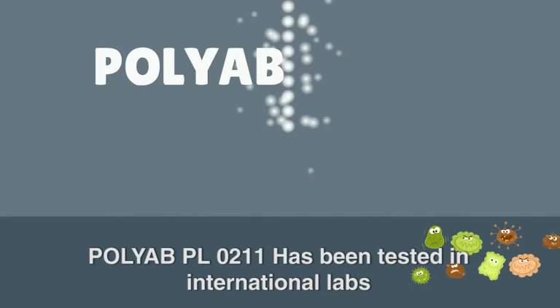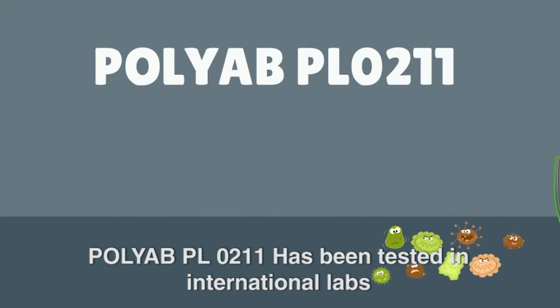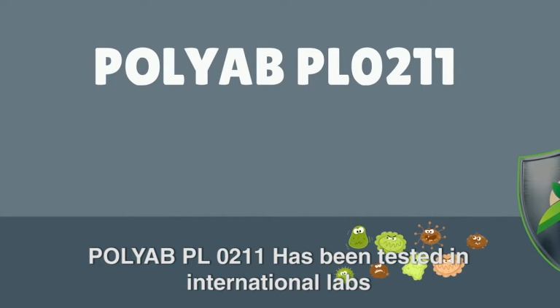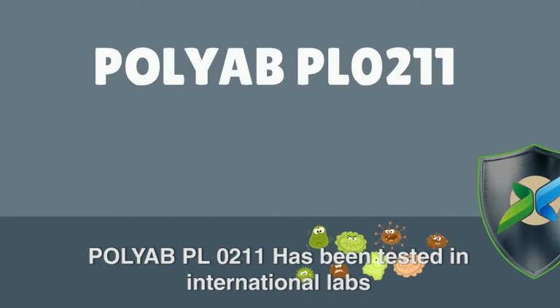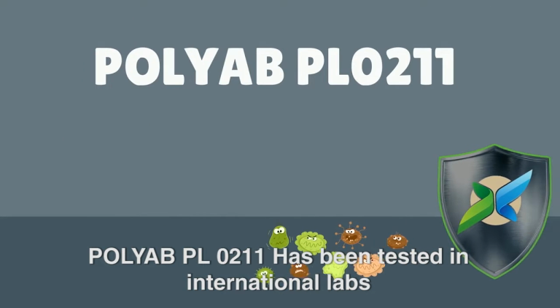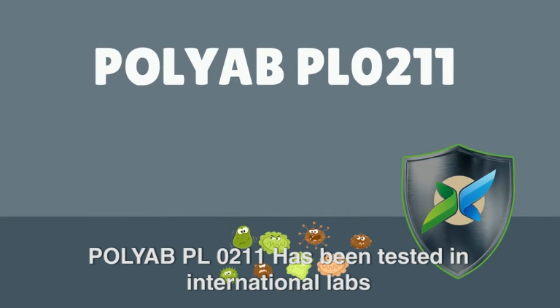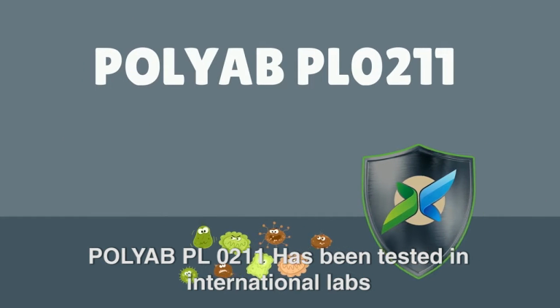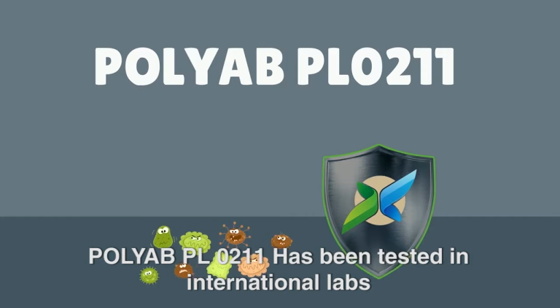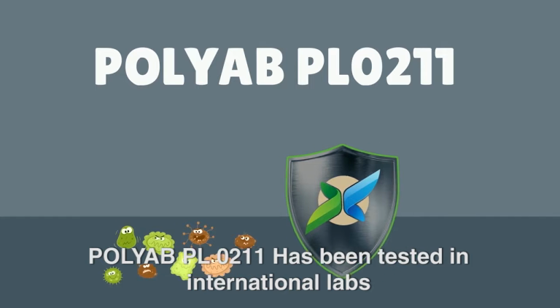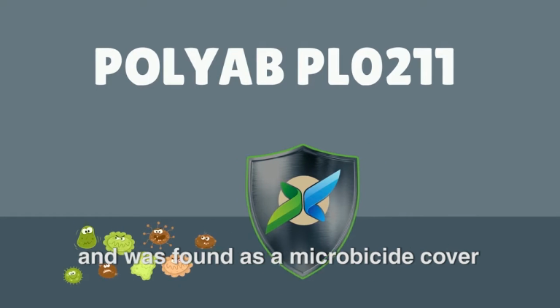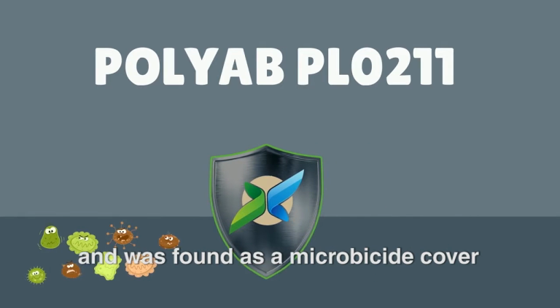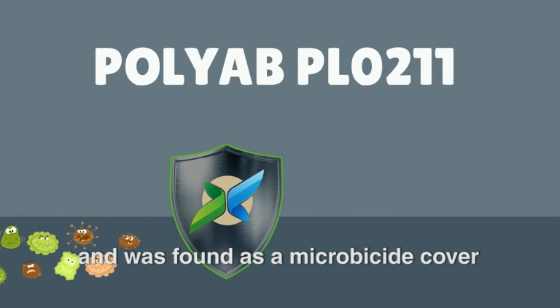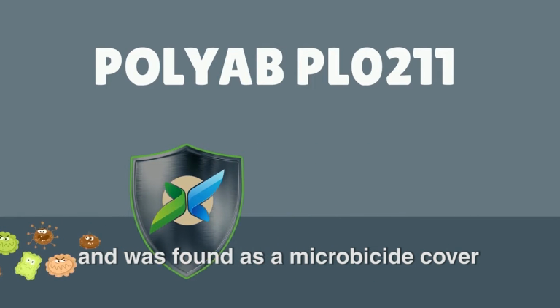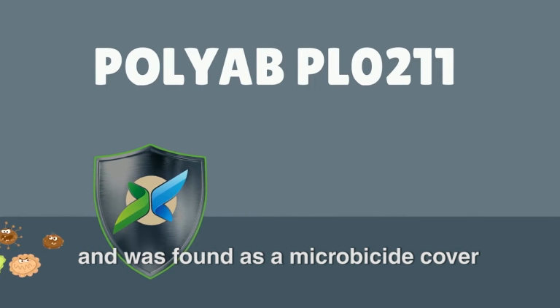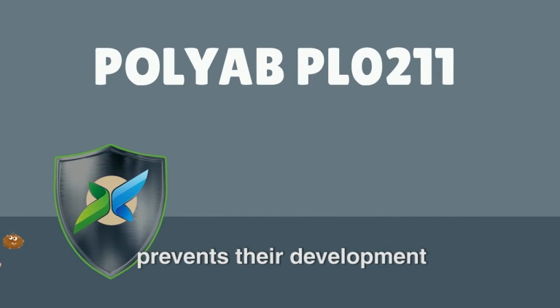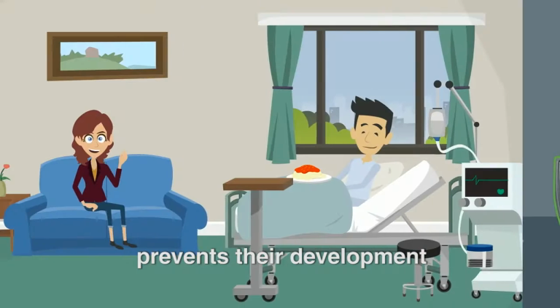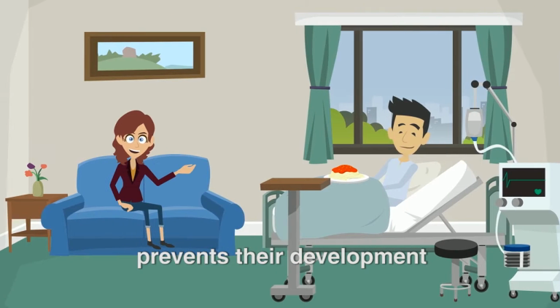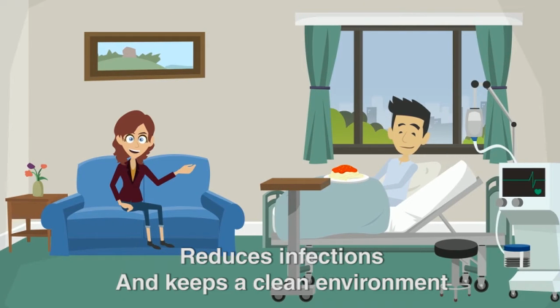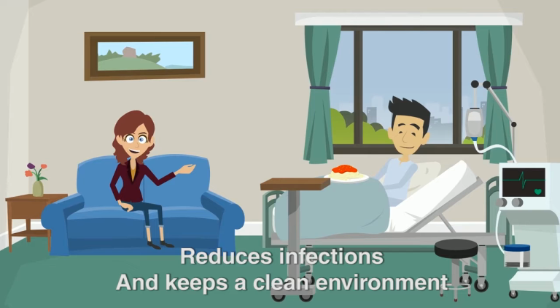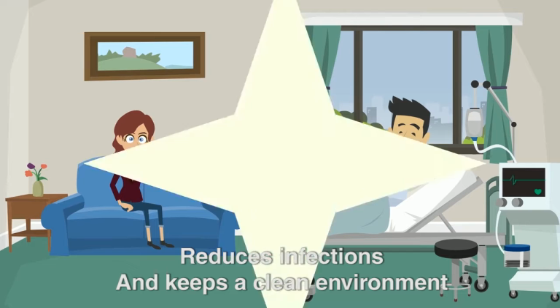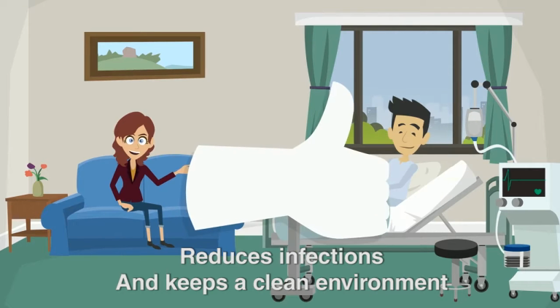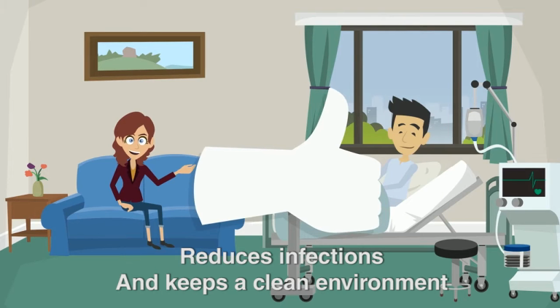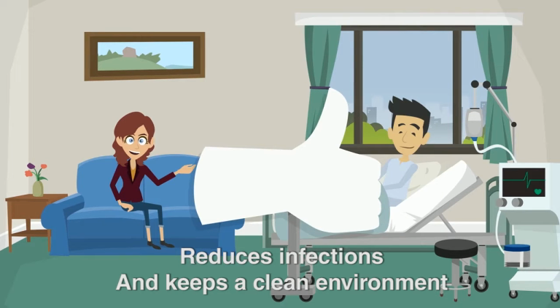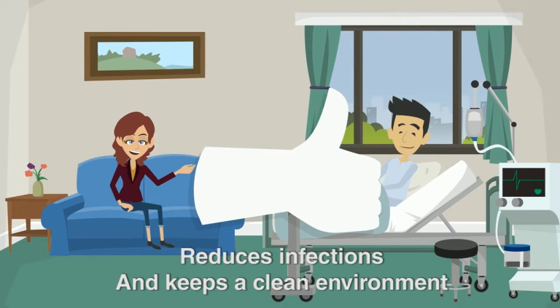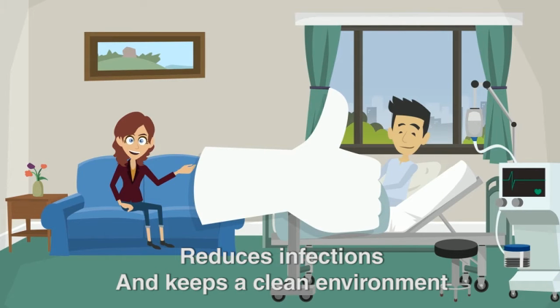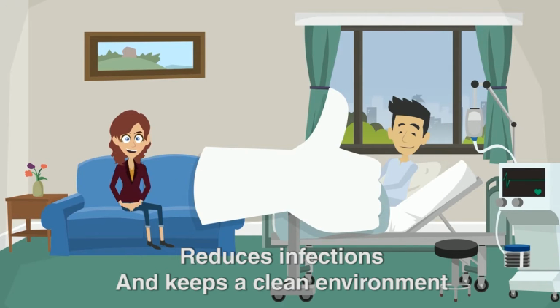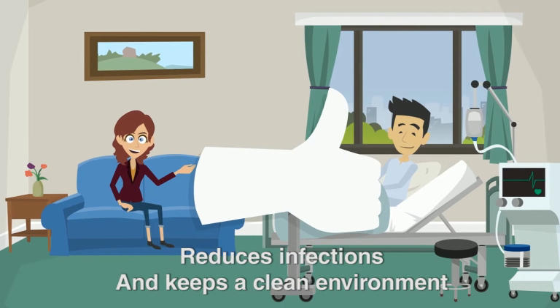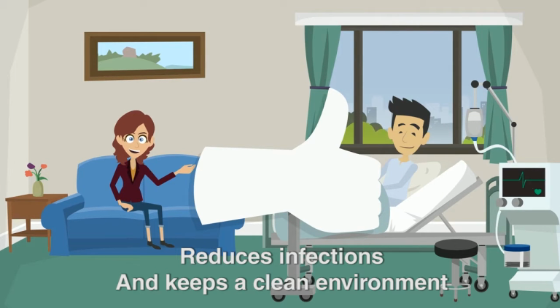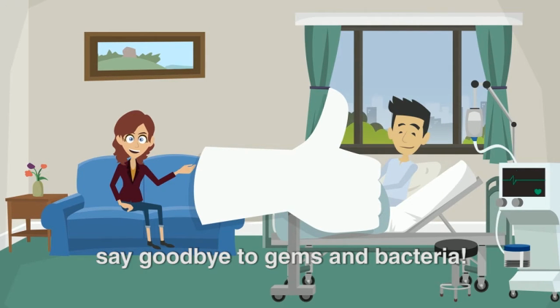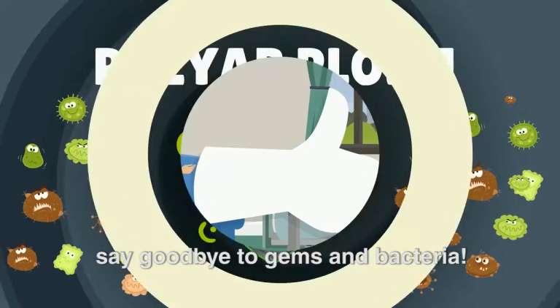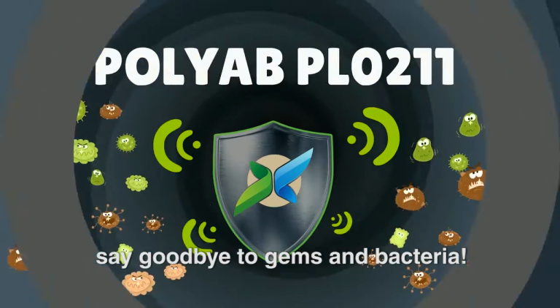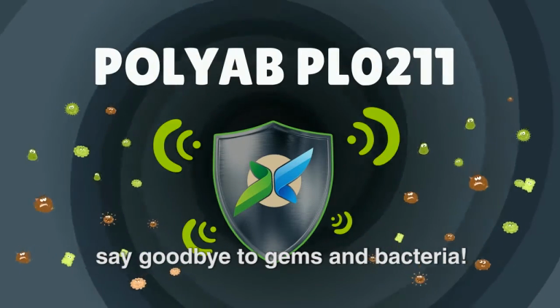PolyAb PL0211 has been tested in international labs and was found to be a microbicide cover — it prevents their development, reduces infections, and keeps a clean environment. PolyAb PL0211: say goodbye to germs and bacteria.